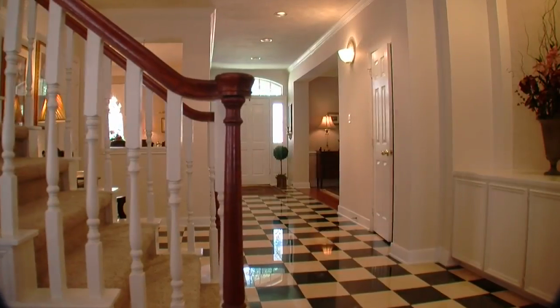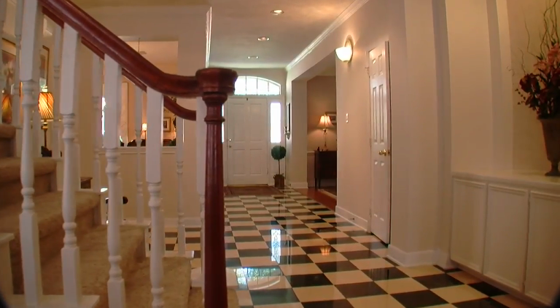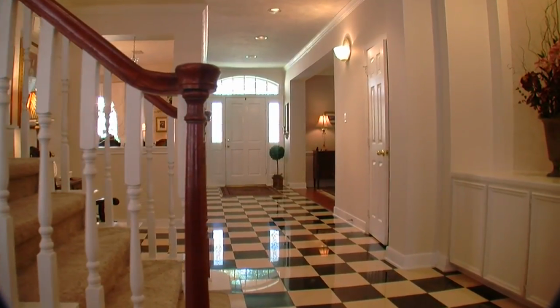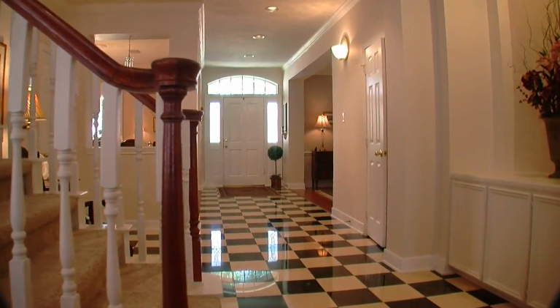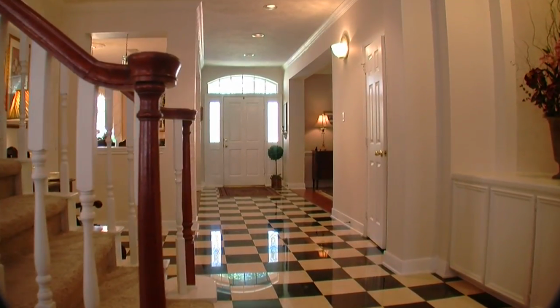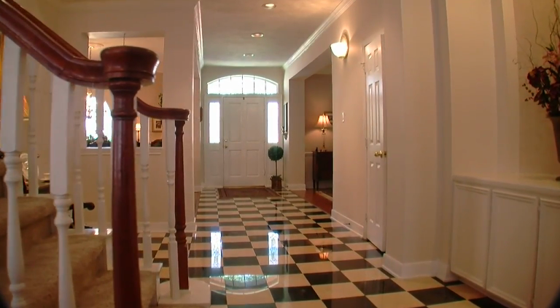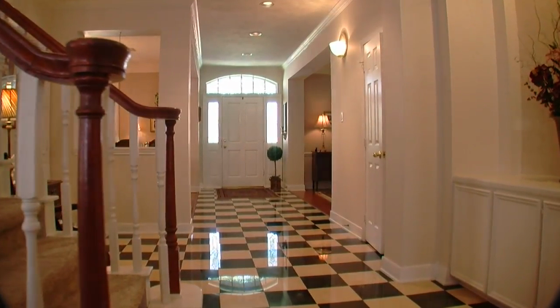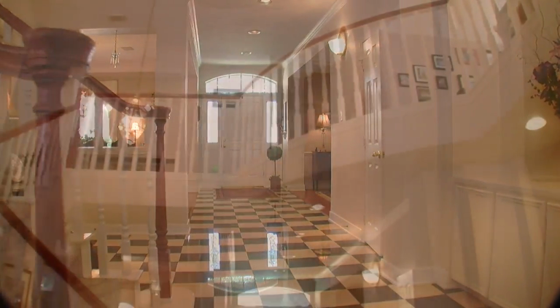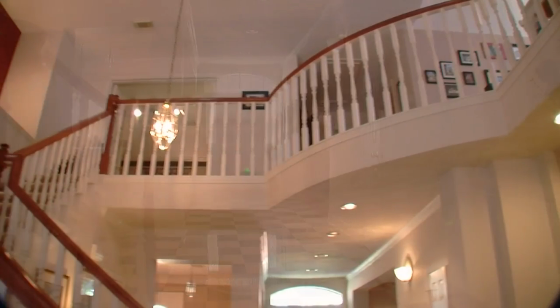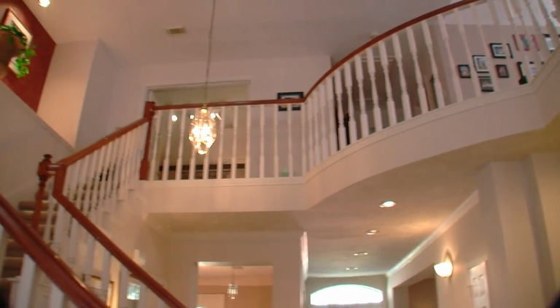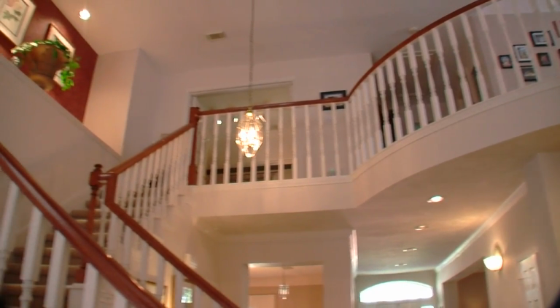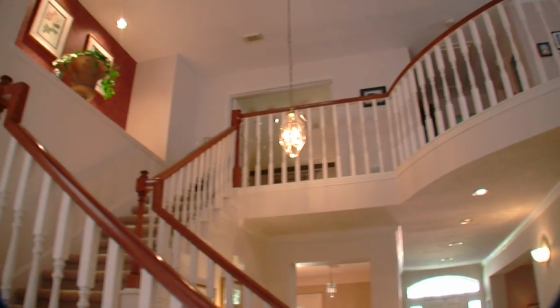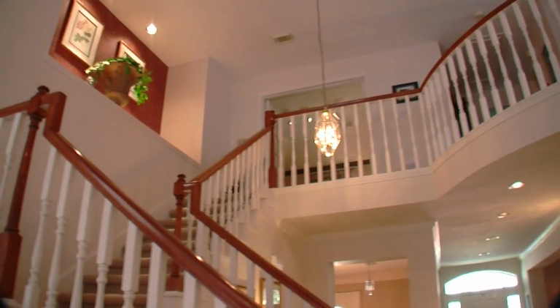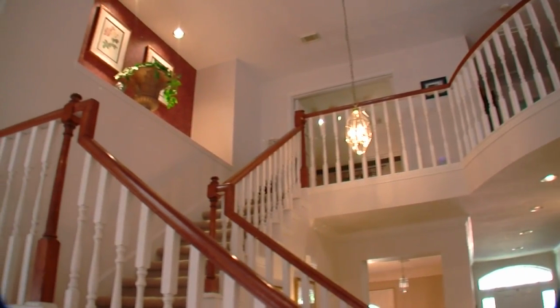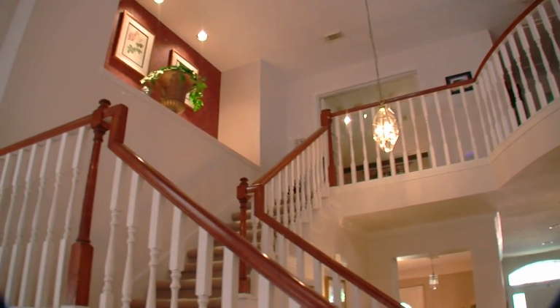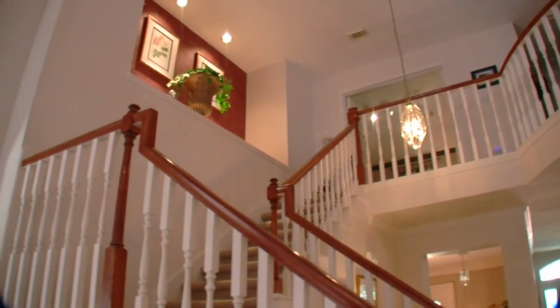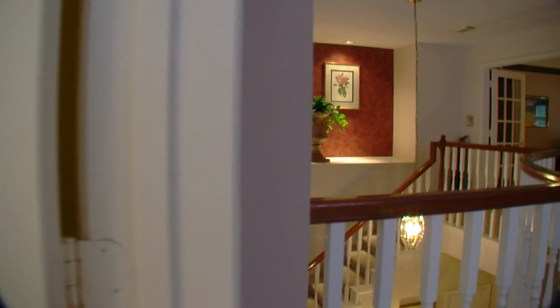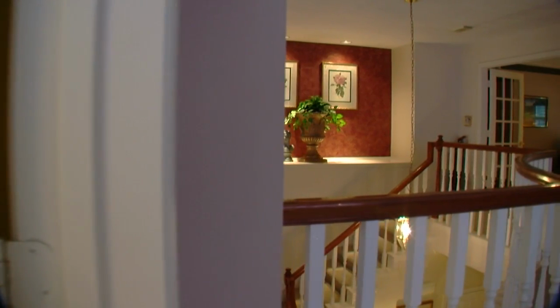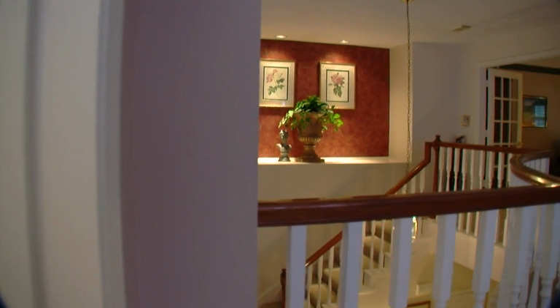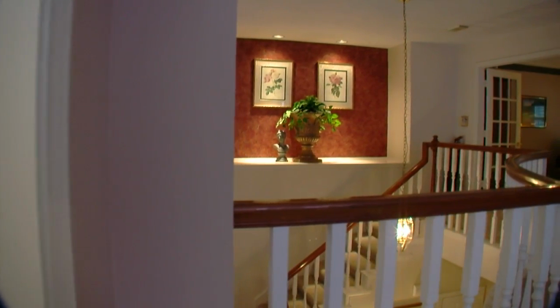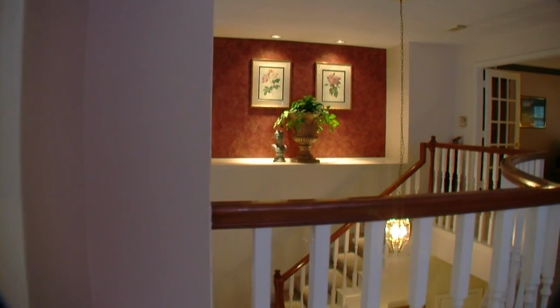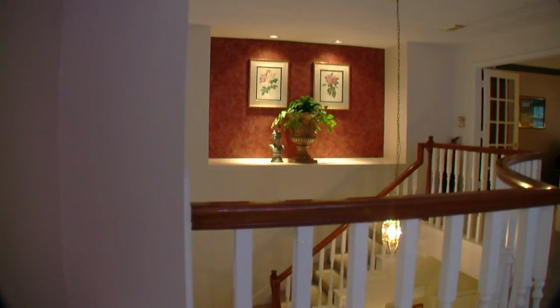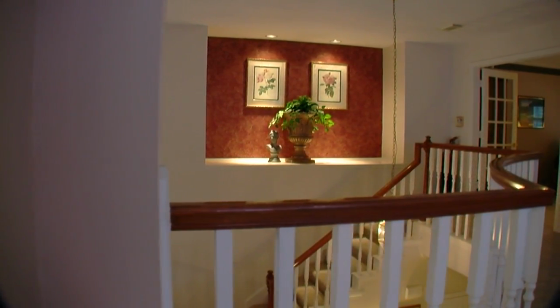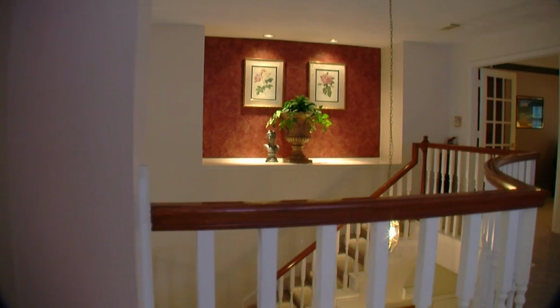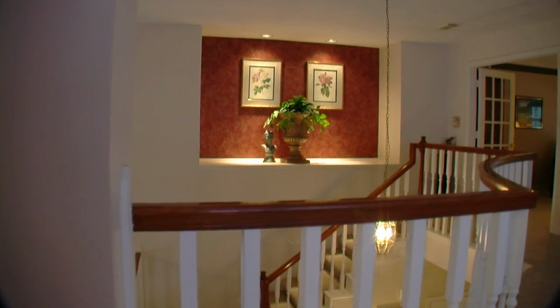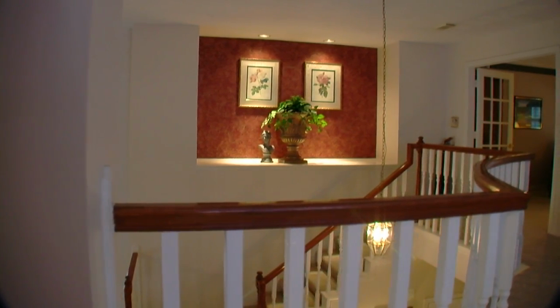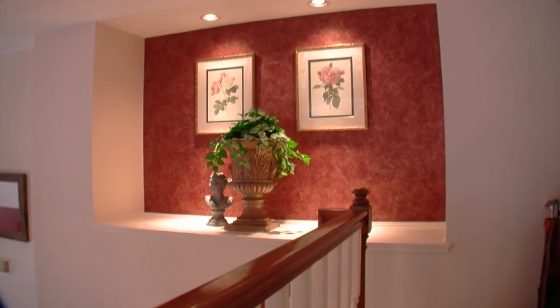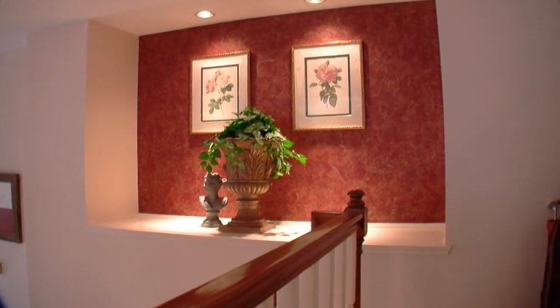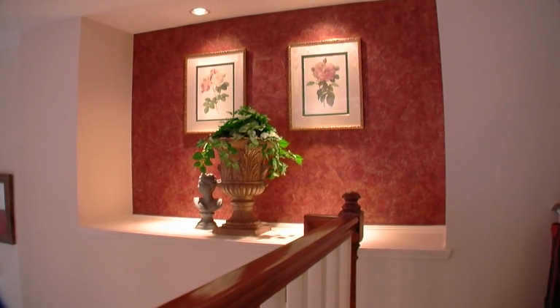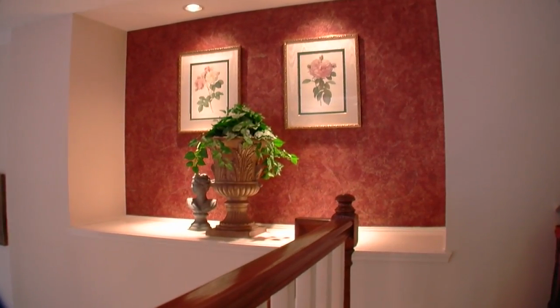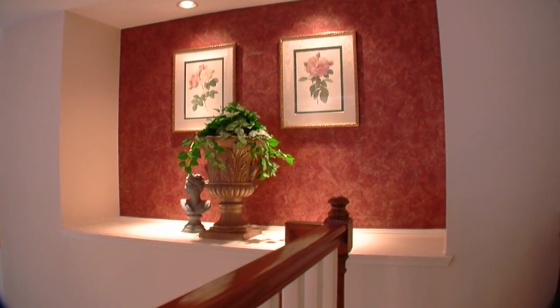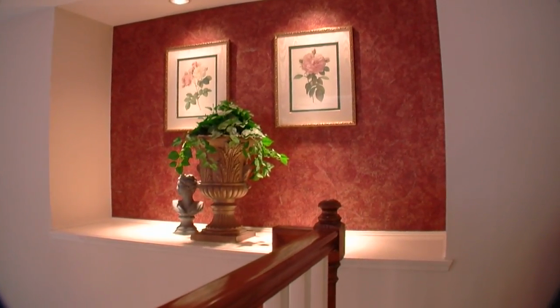The checkerboard marble floor is a classic touch in the entry, and the bridal staircase adds to the sophistication. A dramatic lighted art niche at the top of the stairs provides a display area that can be dressed up in a million ways.